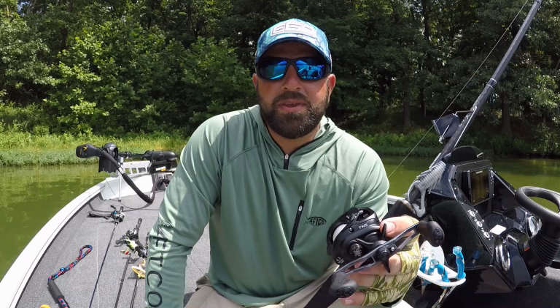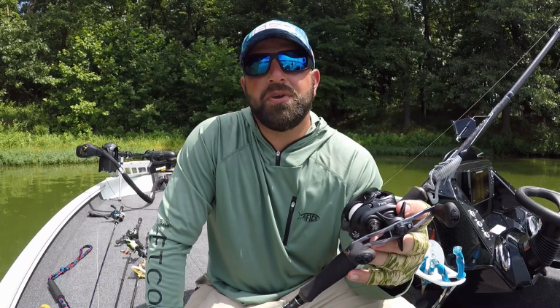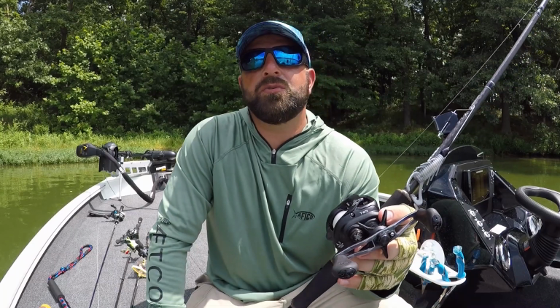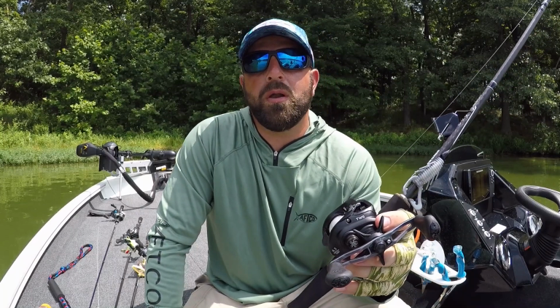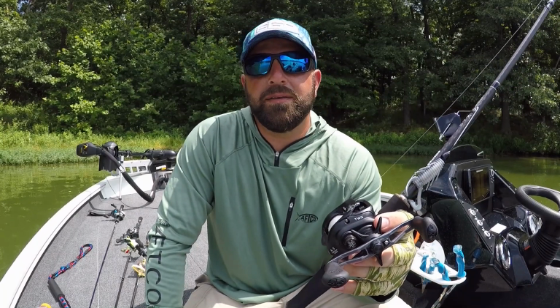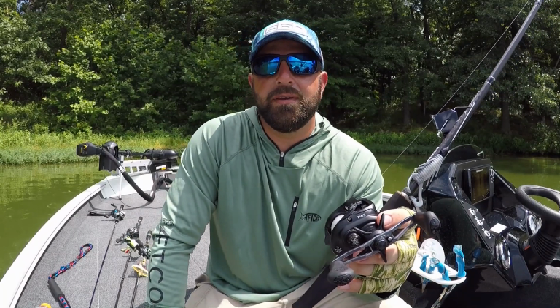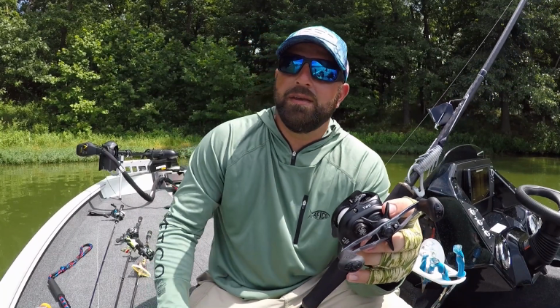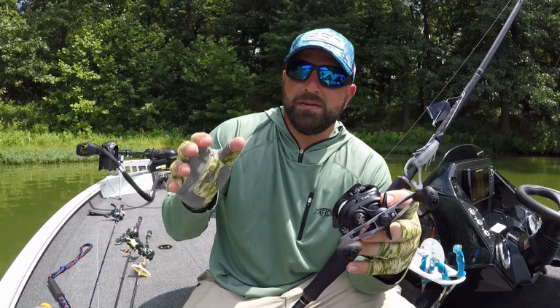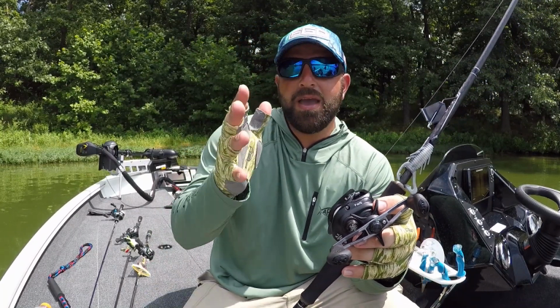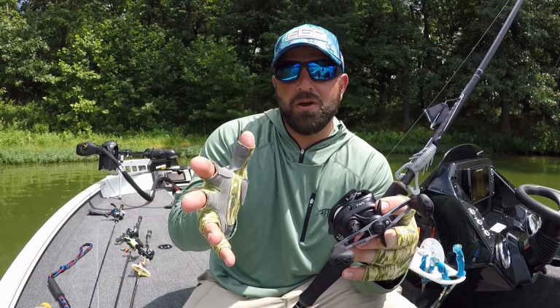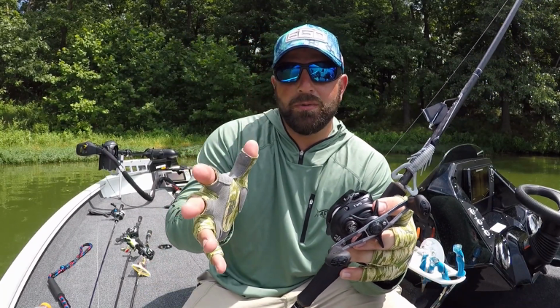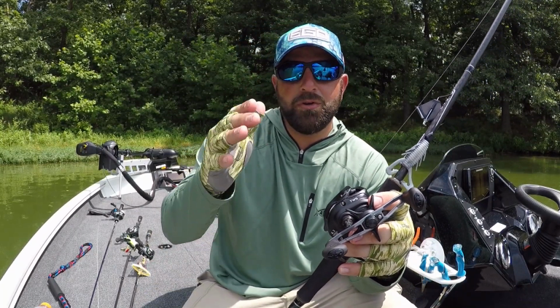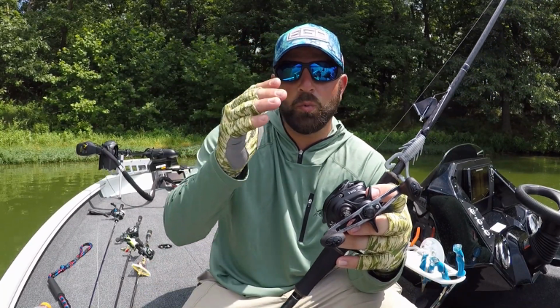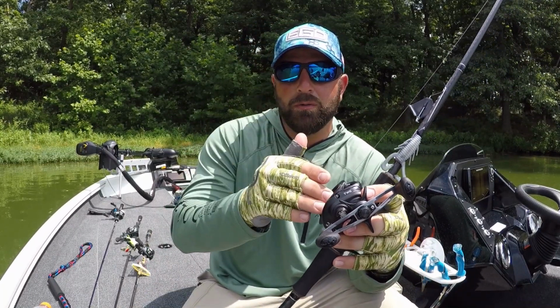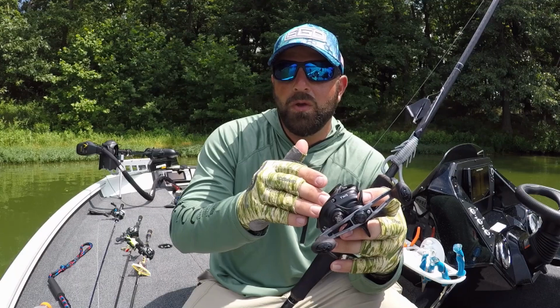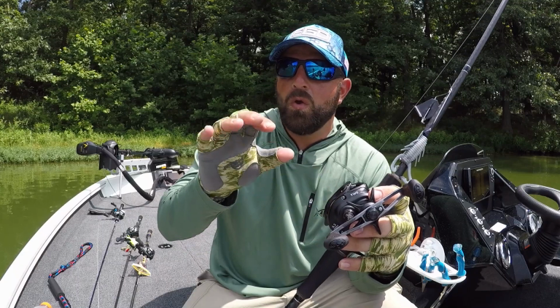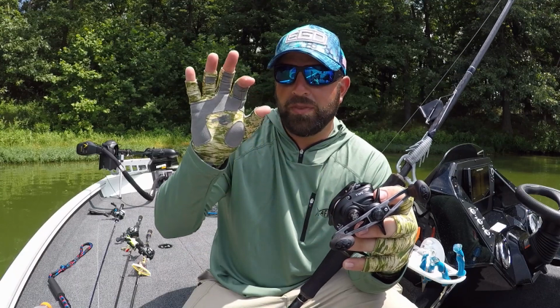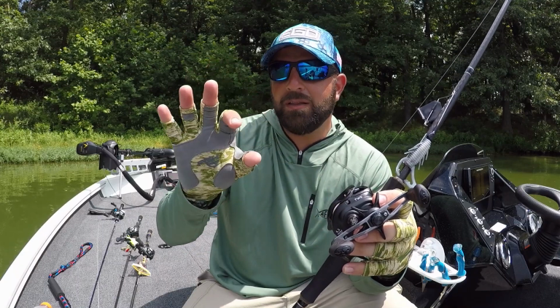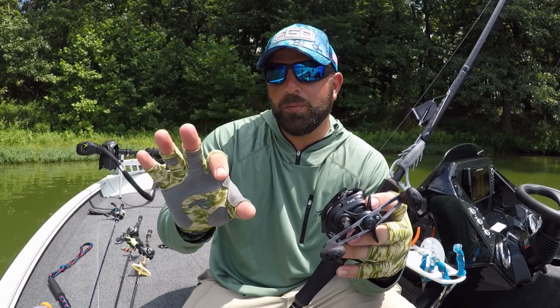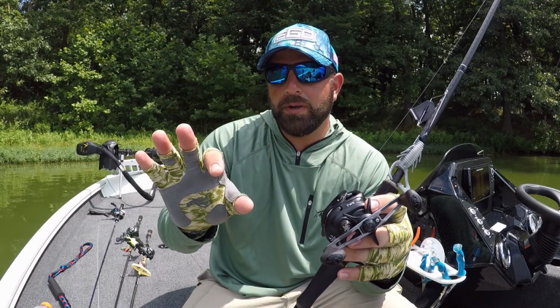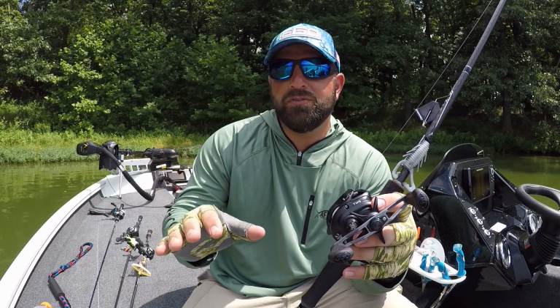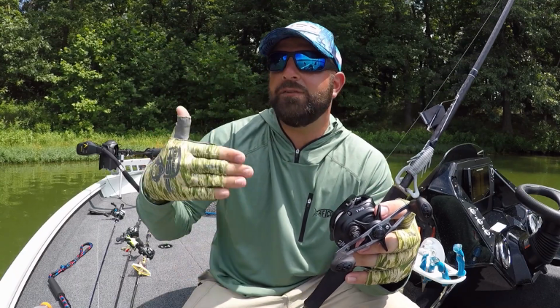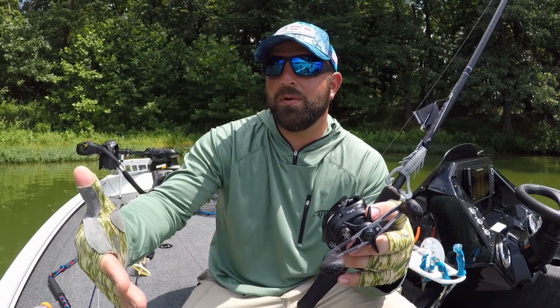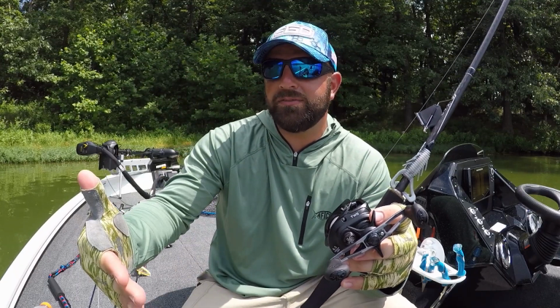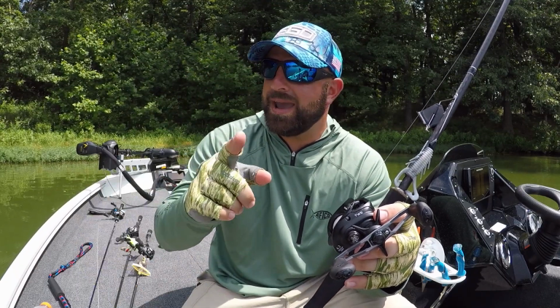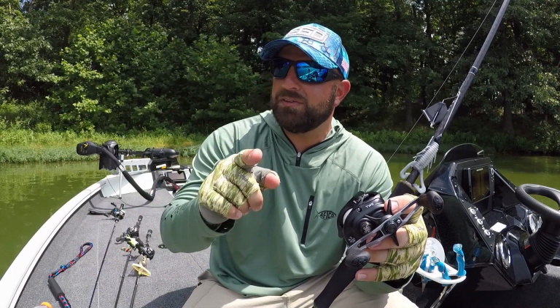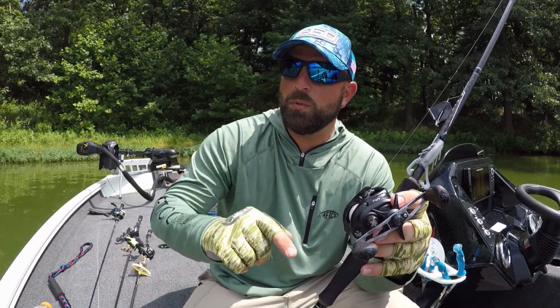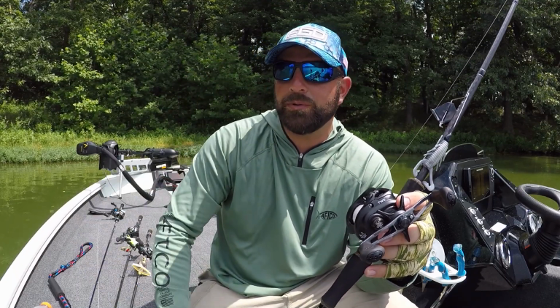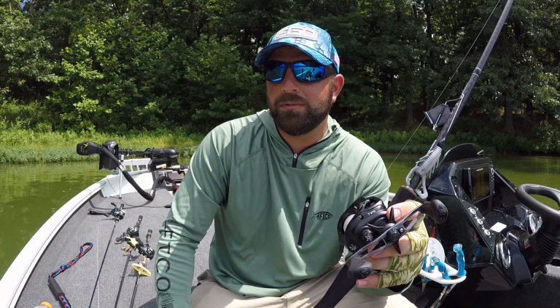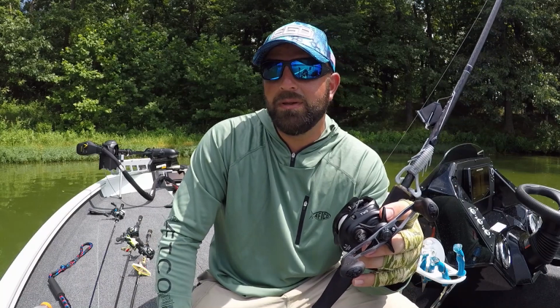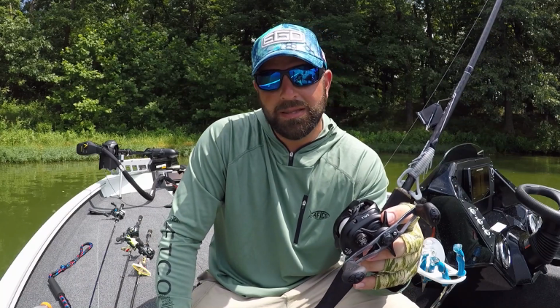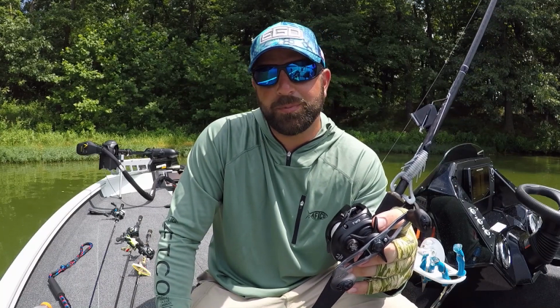Tackle junkies, what's going on fellas? Did you guys know if you're using a reel with a shallow spool and you're using a heavier pound test, you're actually slowing your reel down? Let me explain.